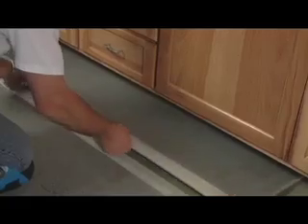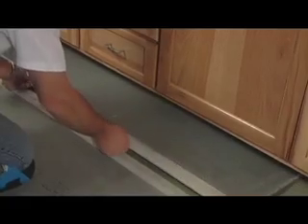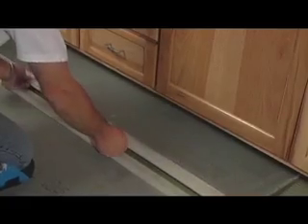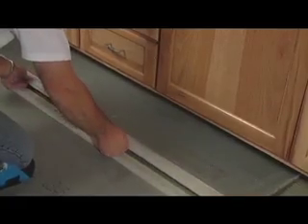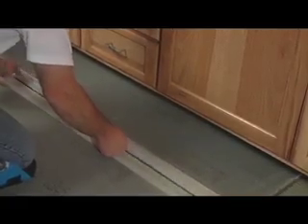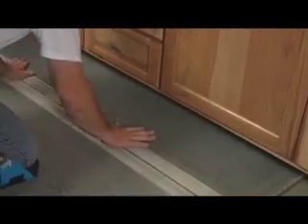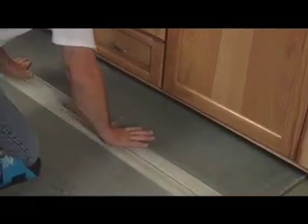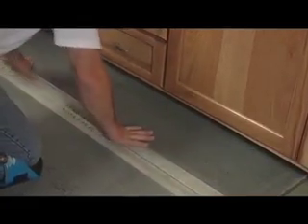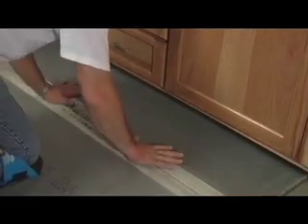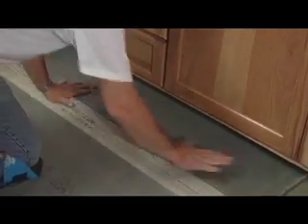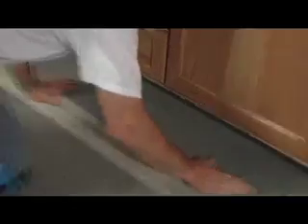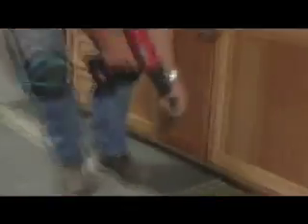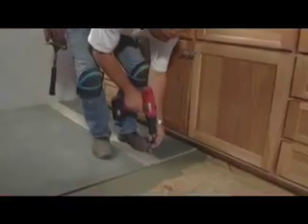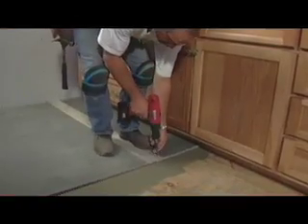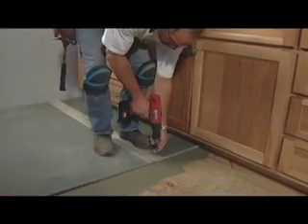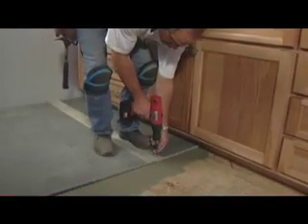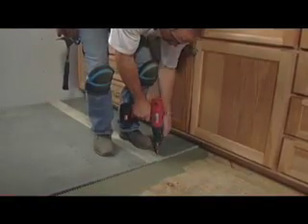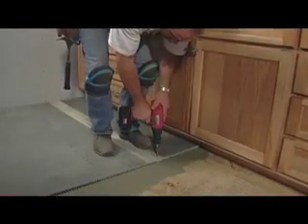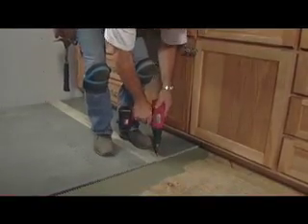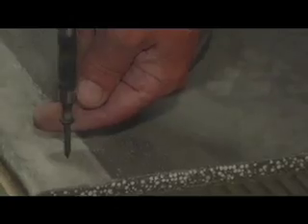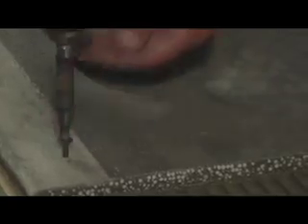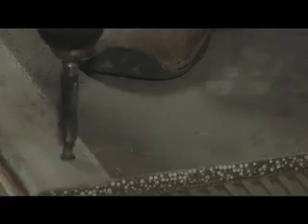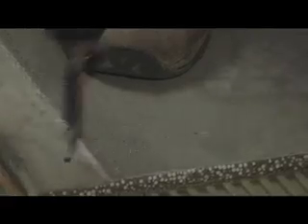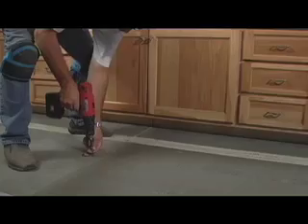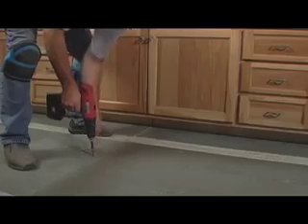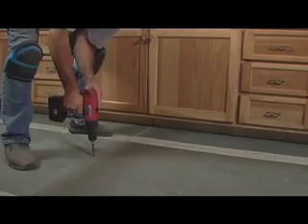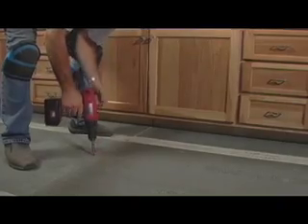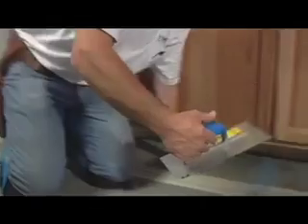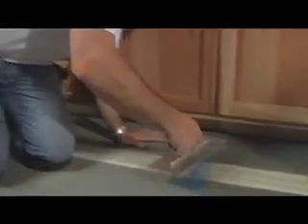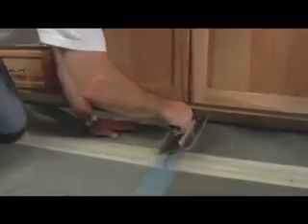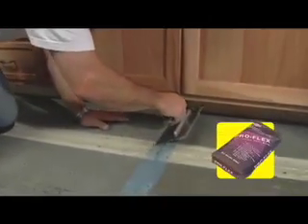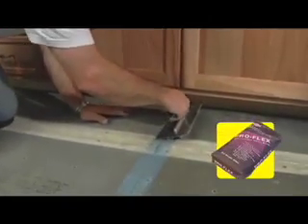Make sure the cement board is firmly in place and is laid with the seams matching. Then screw the board into place at 4-inch intervals. Once the cement board is in place, it's time to tape up the joints and seams.